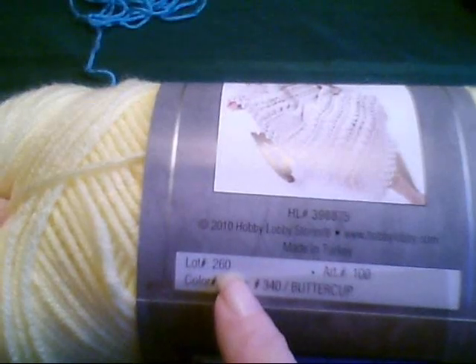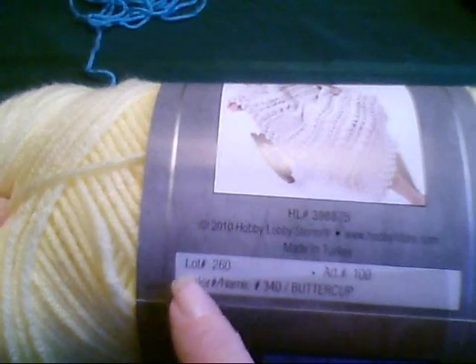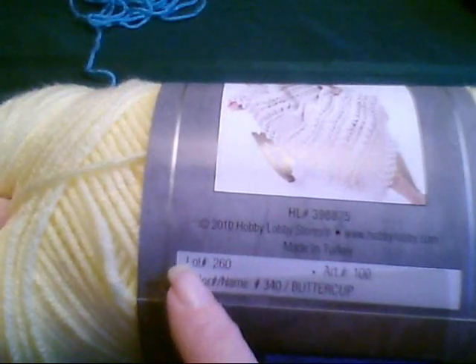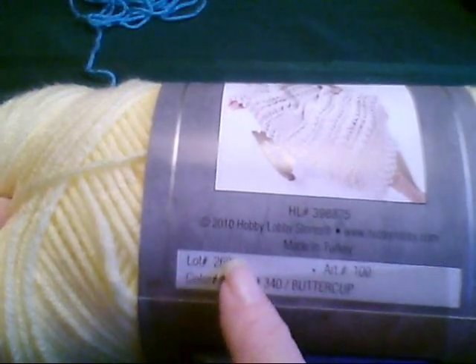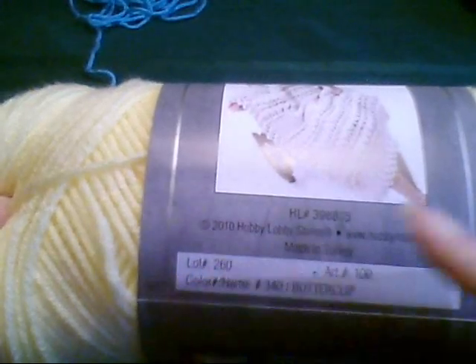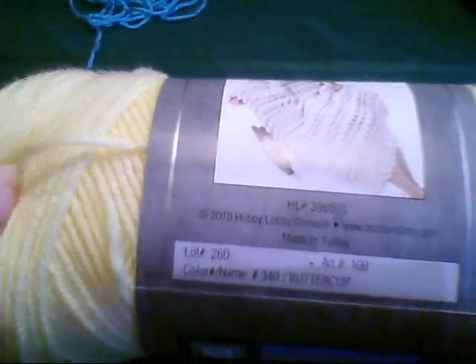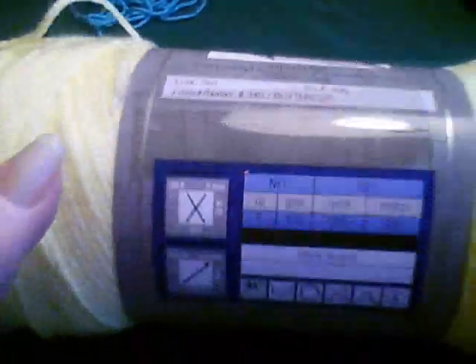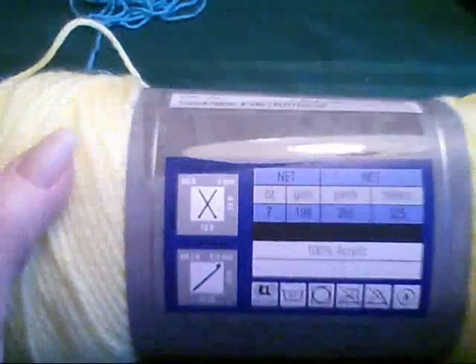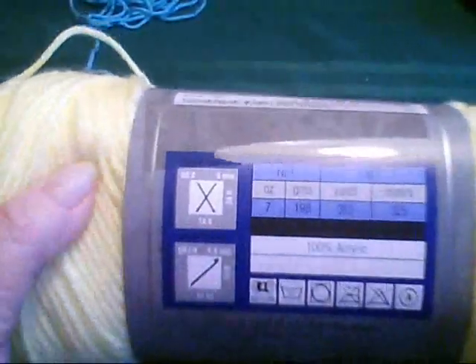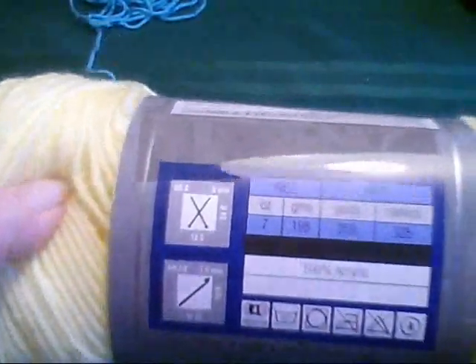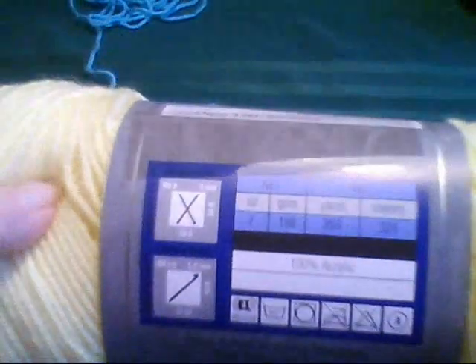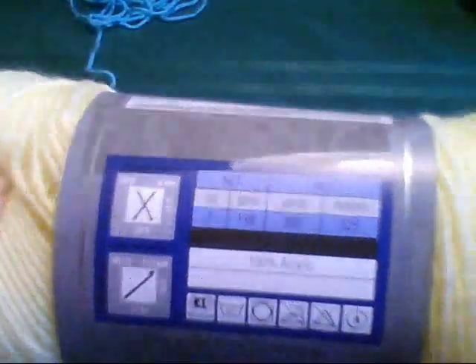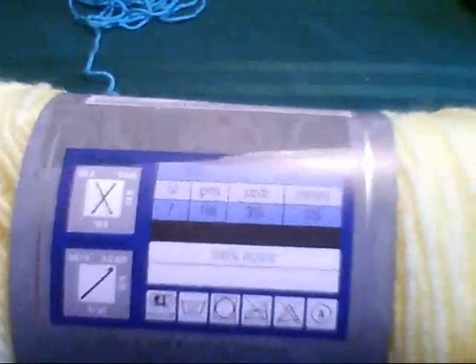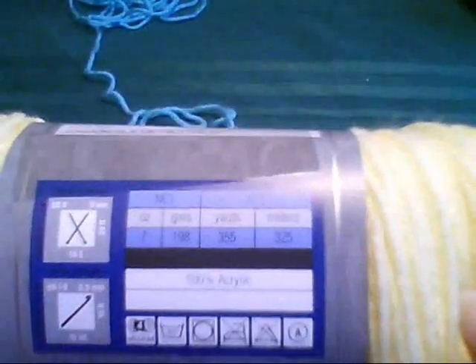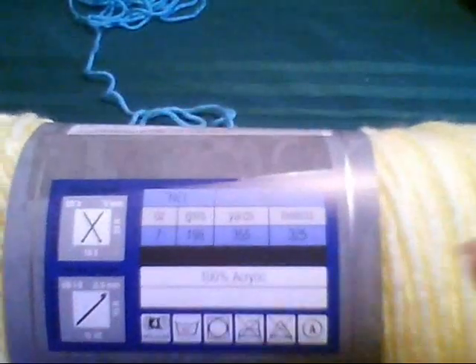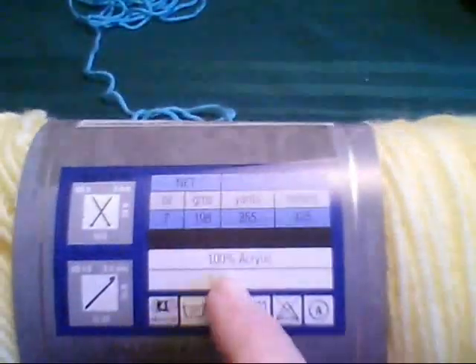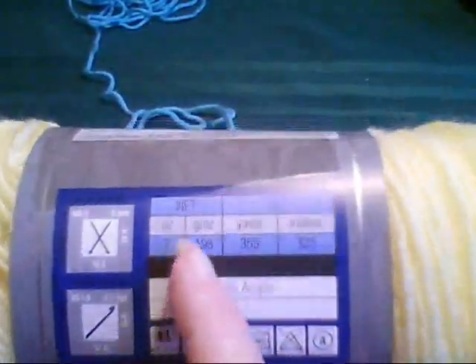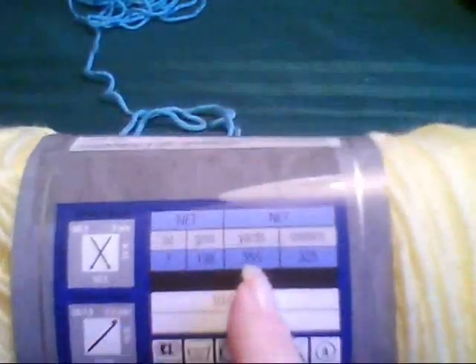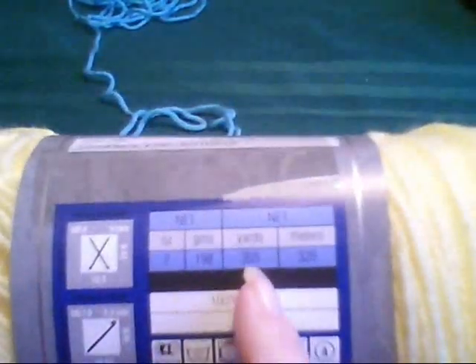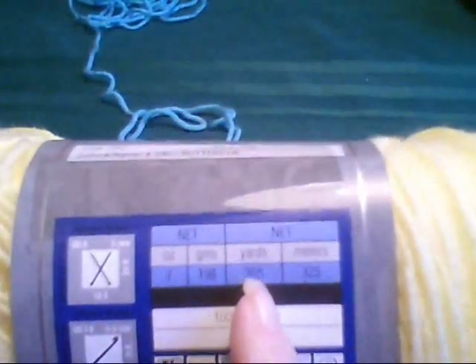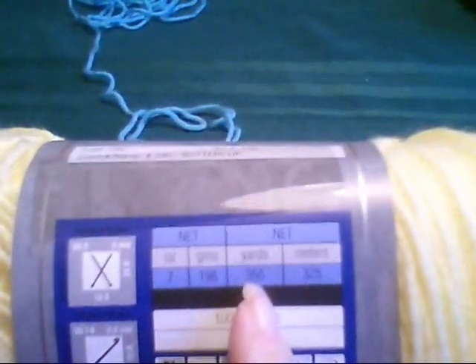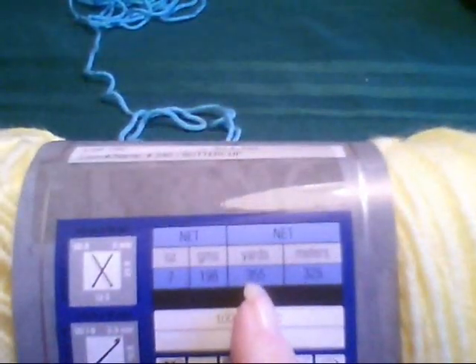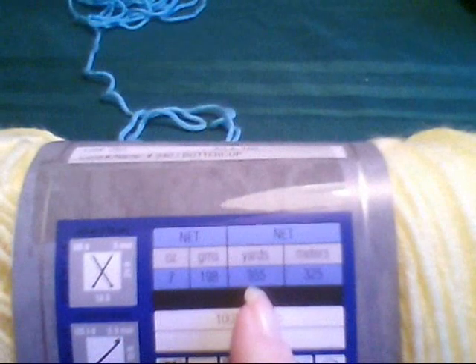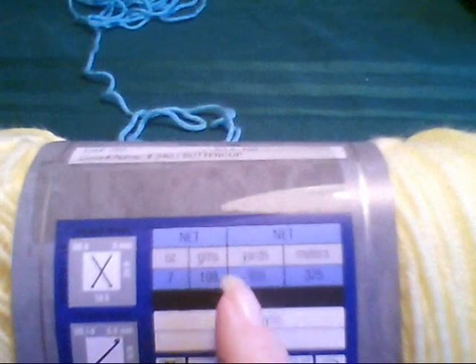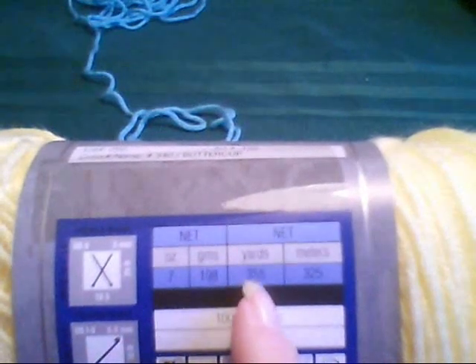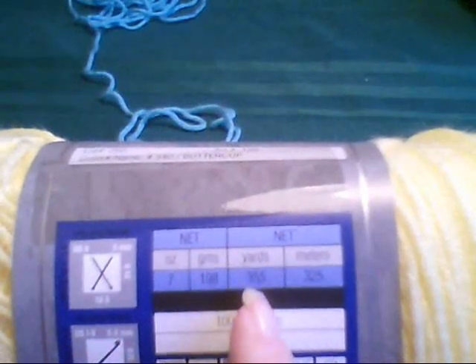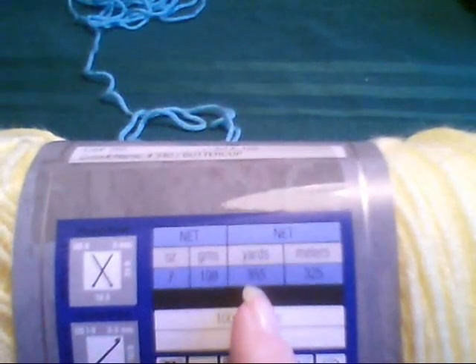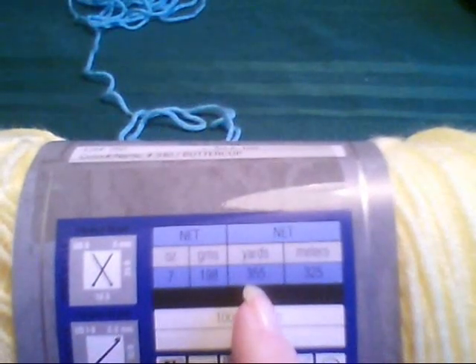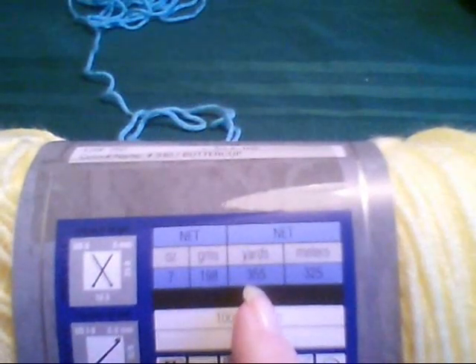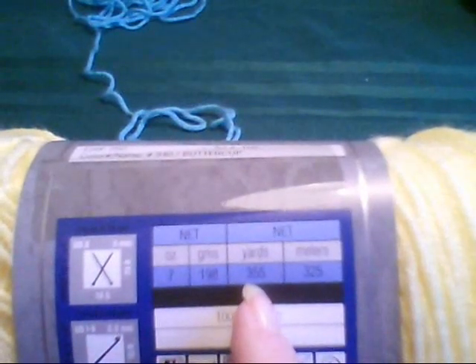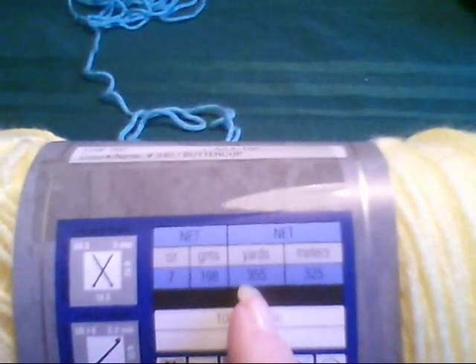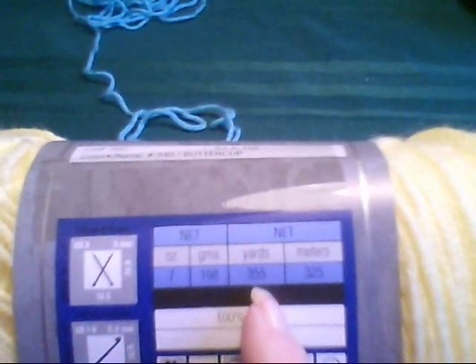Some of them say no dye lot. Also, you want to make sure that you have enough of the different yarn. Like if it said you needed a thousand yards, you'd want to make sure that you got at least three or four skeins.